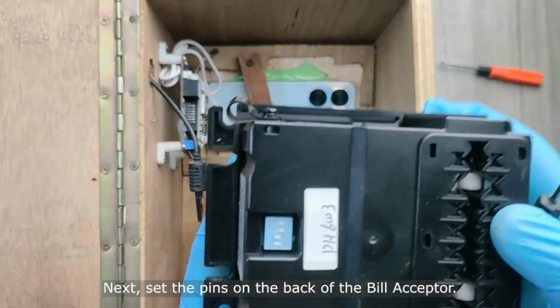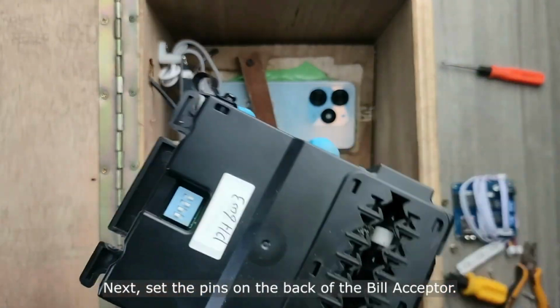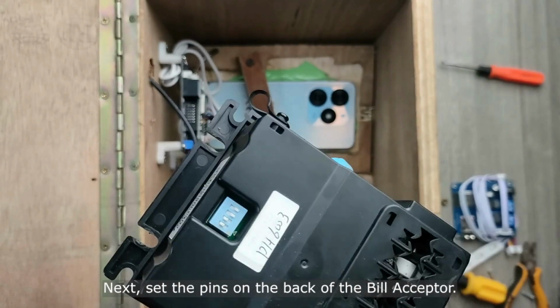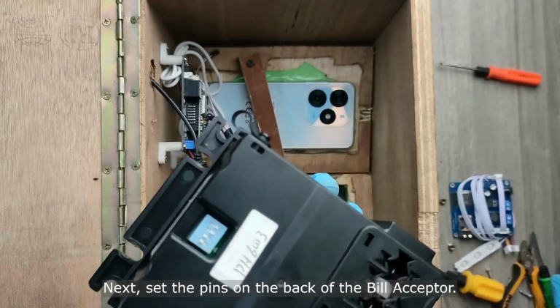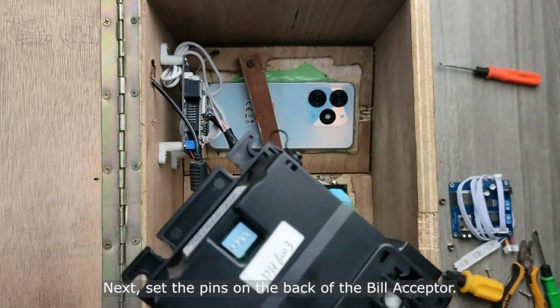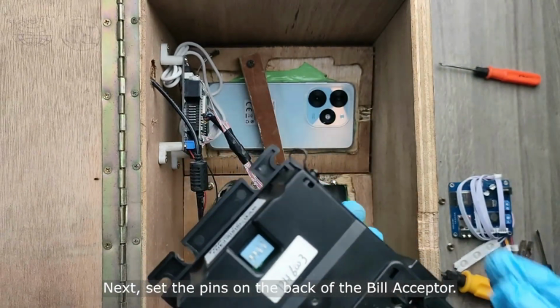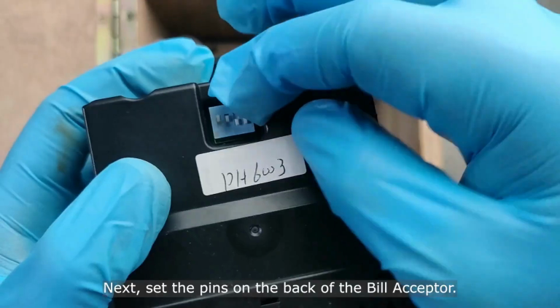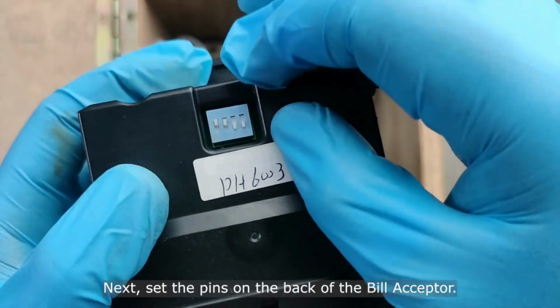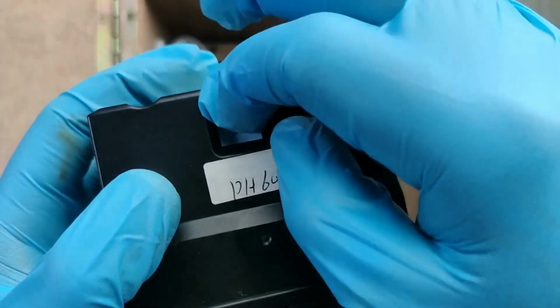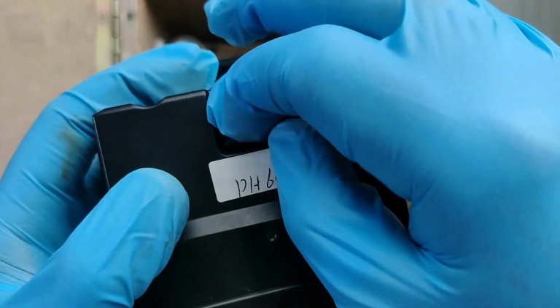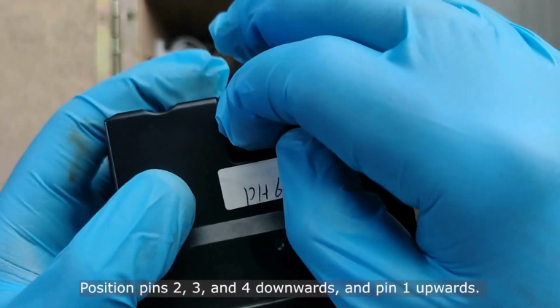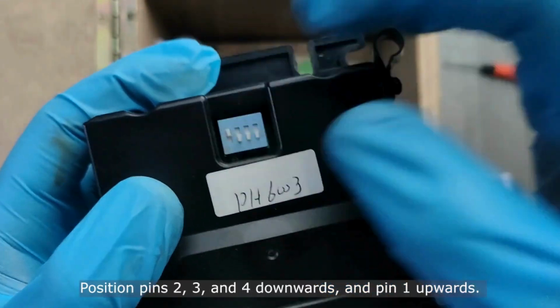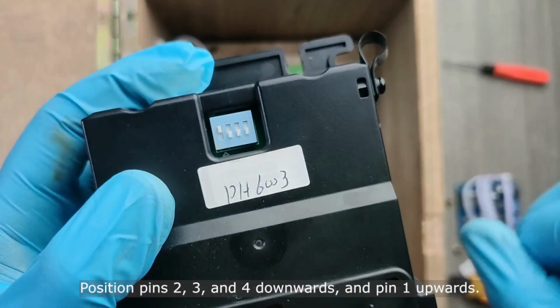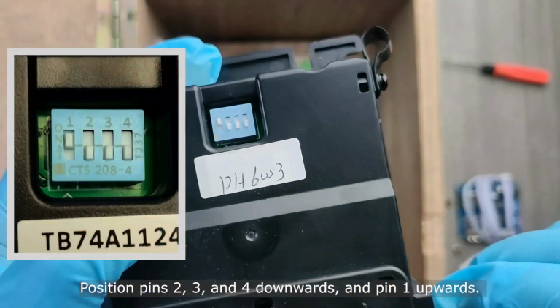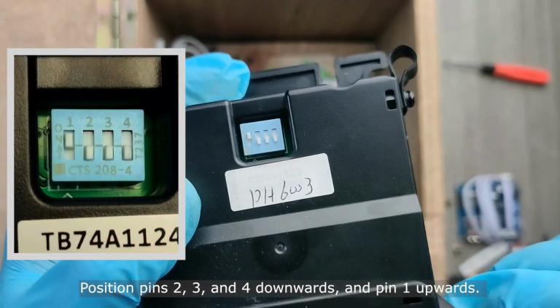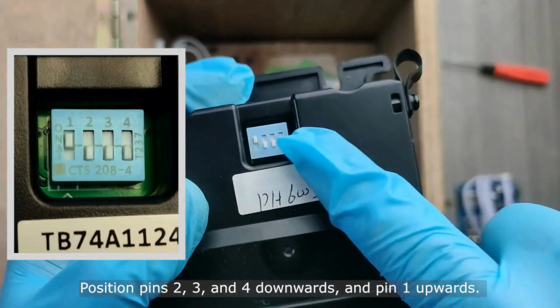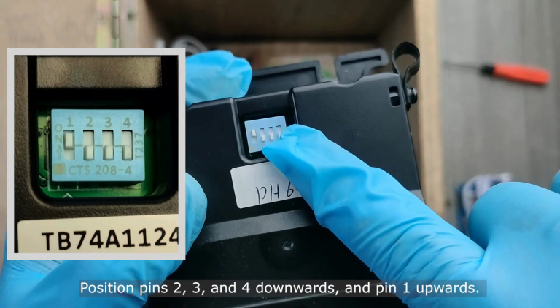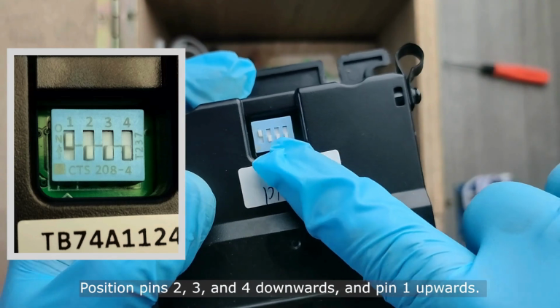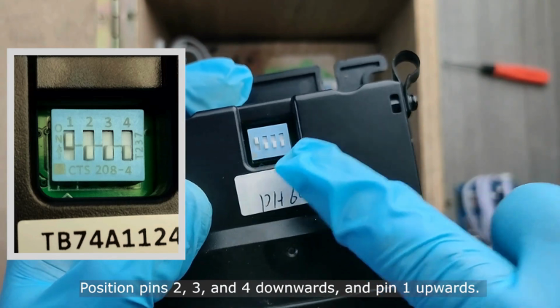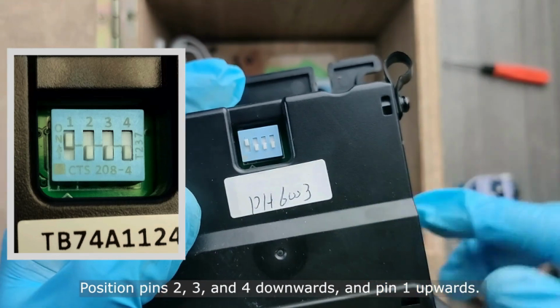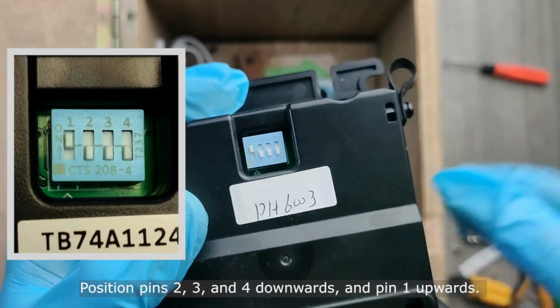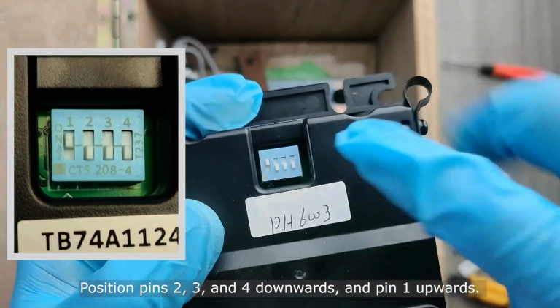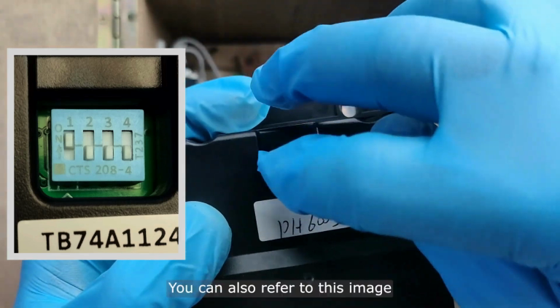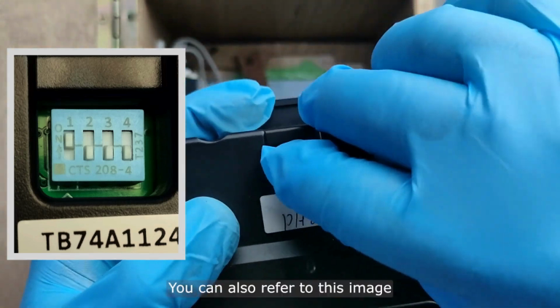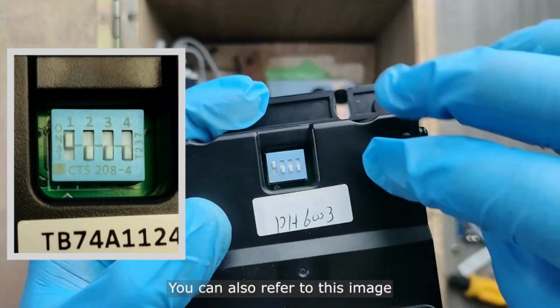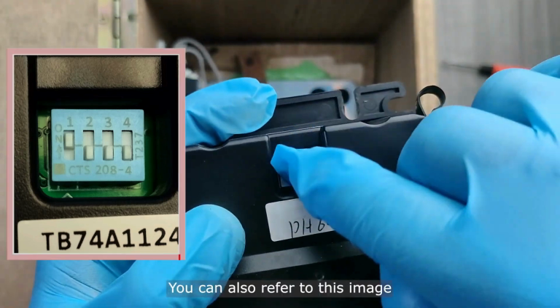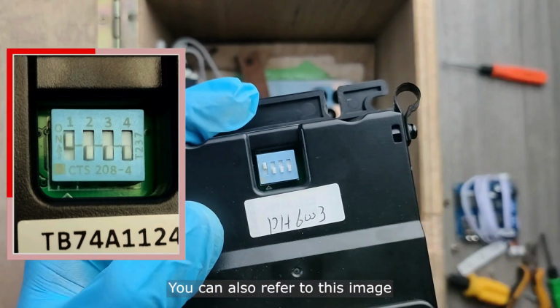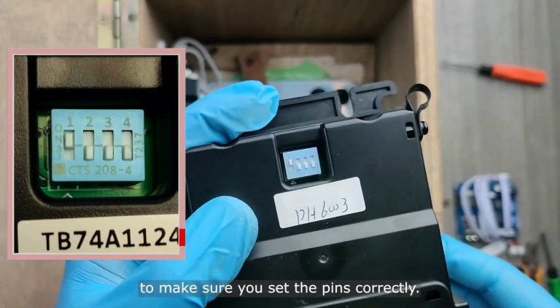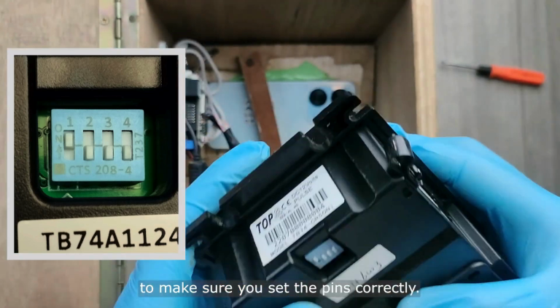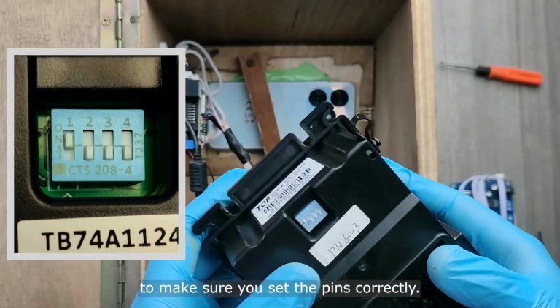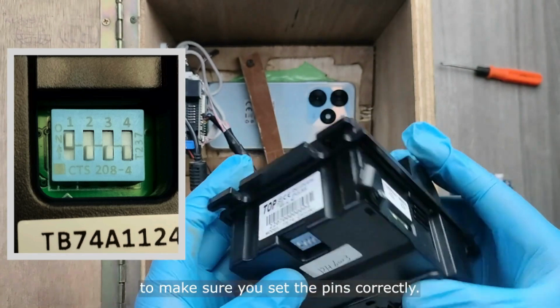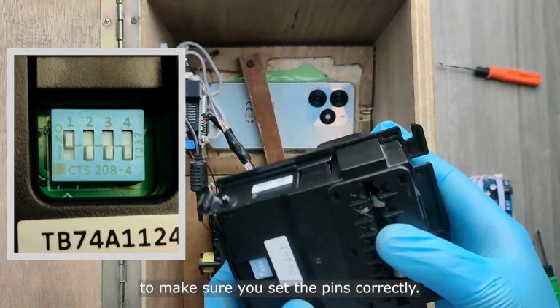Next, set the pins on the back of the bill acceptor. Position pins two, three, and four downwards, and pin one upwards. You can also refer to this image to make sure you set the pins correctly.